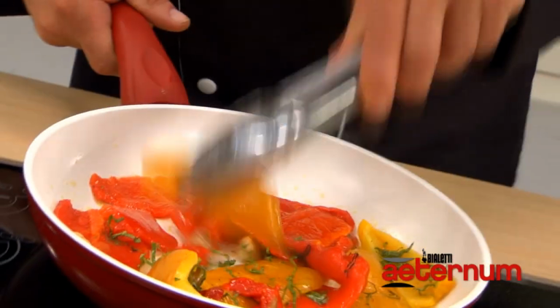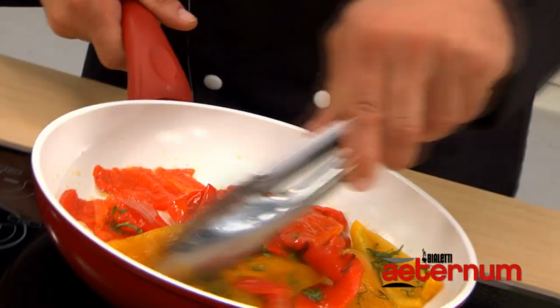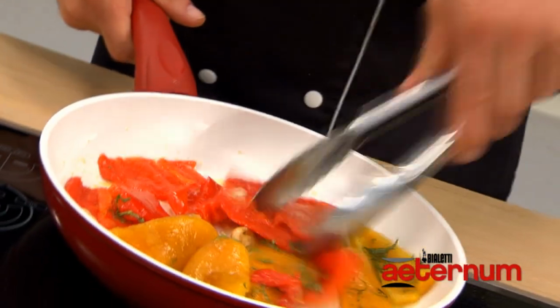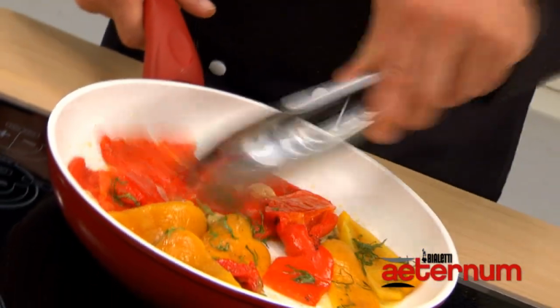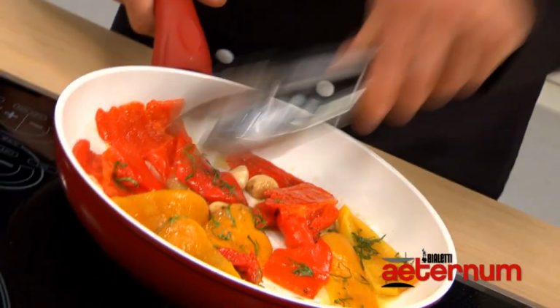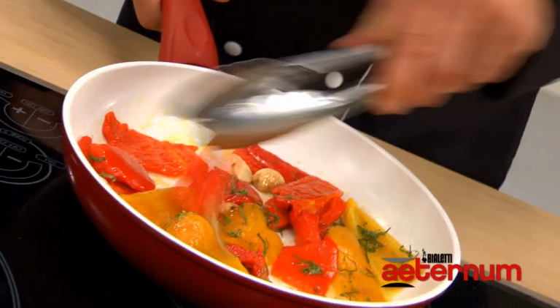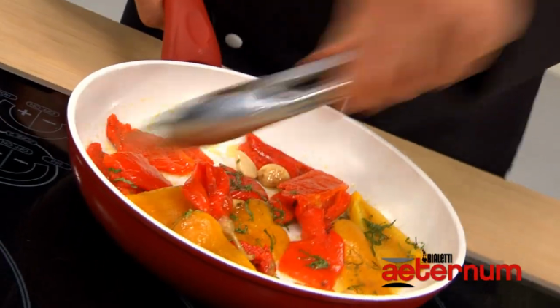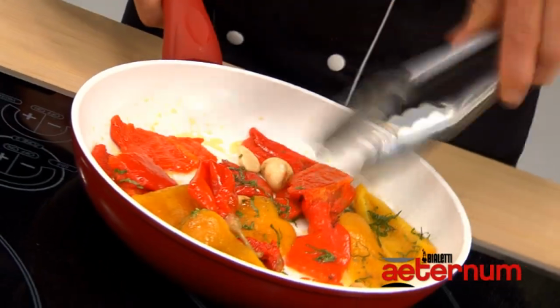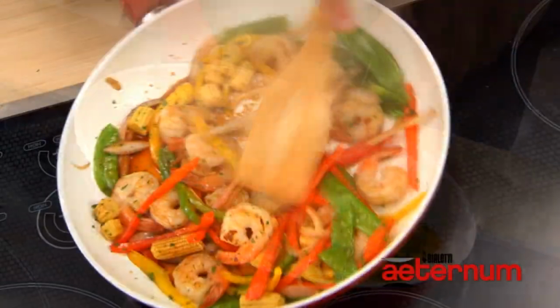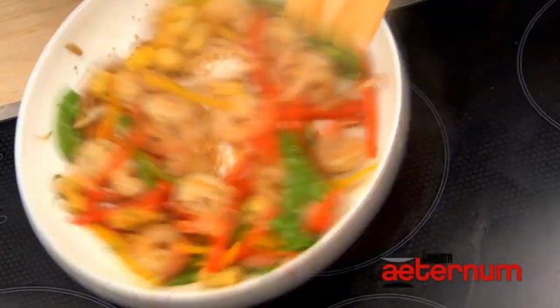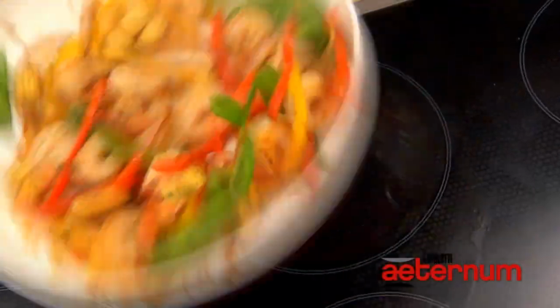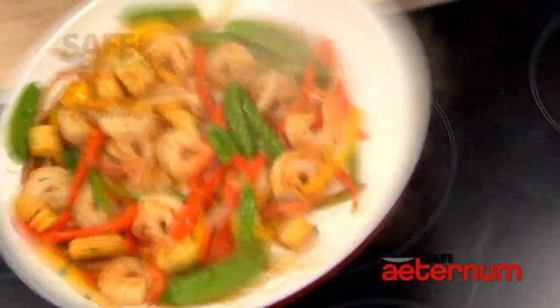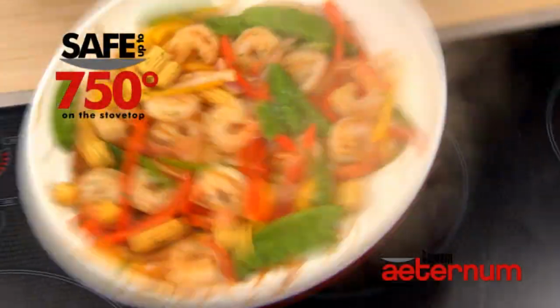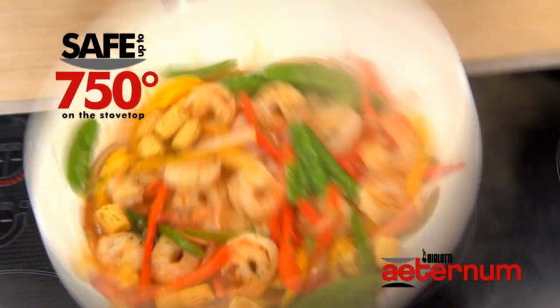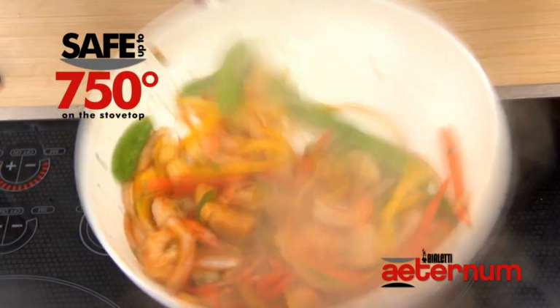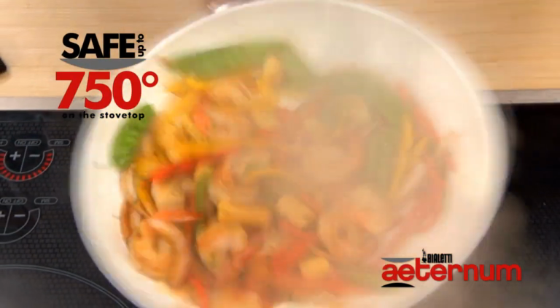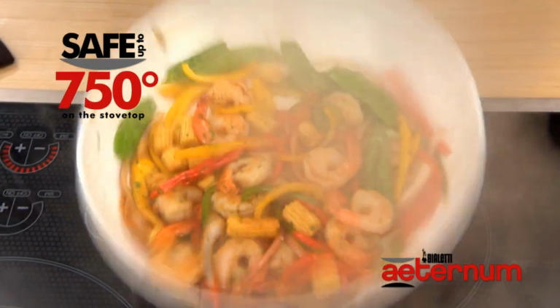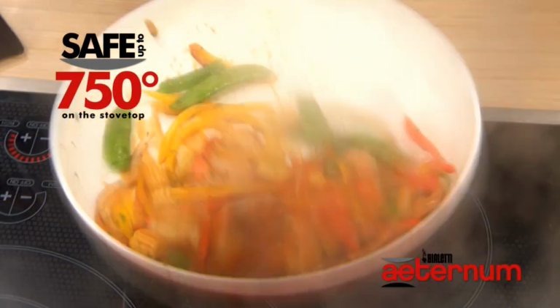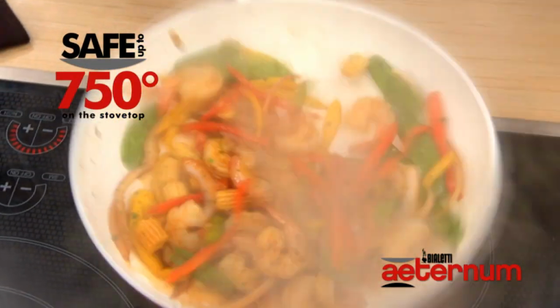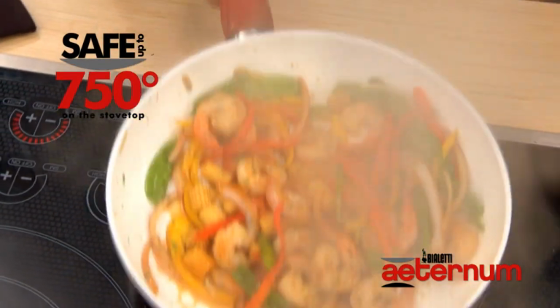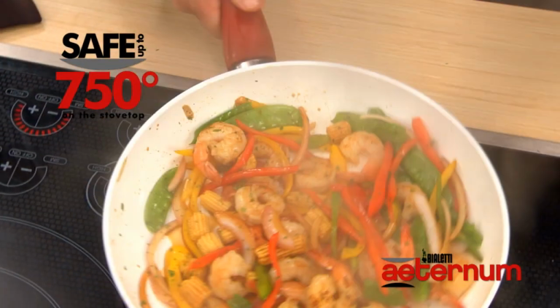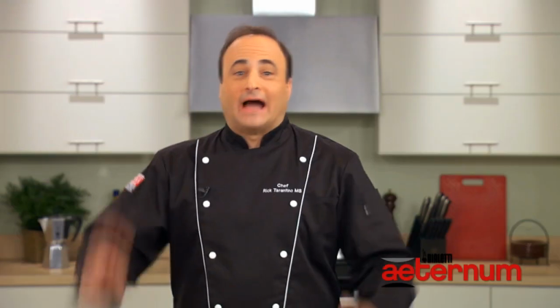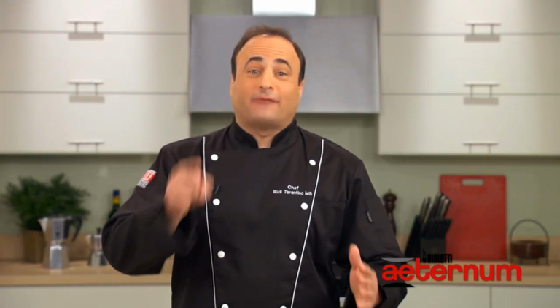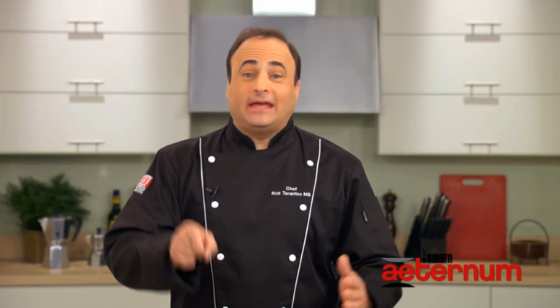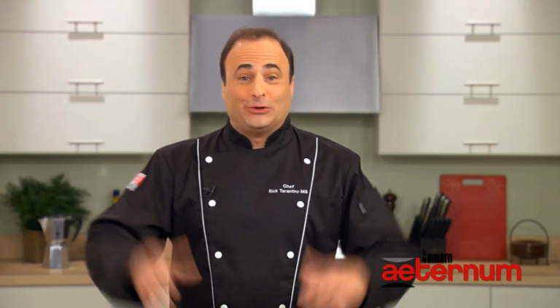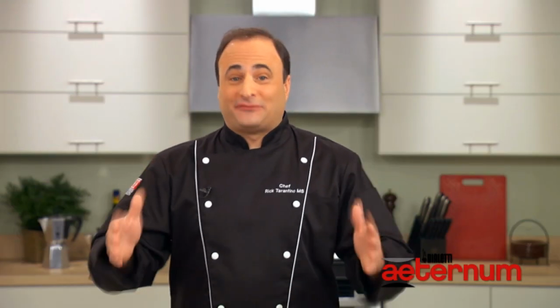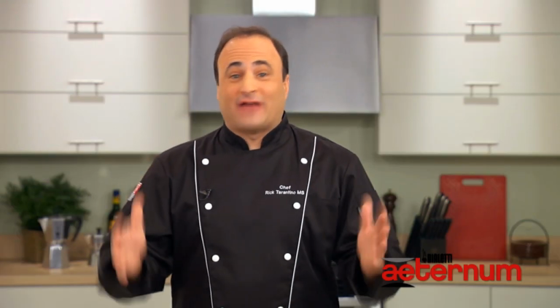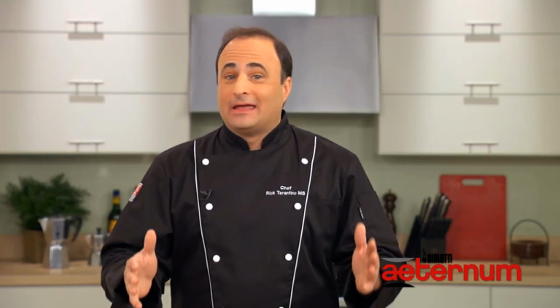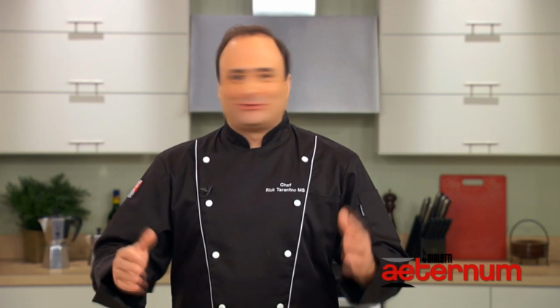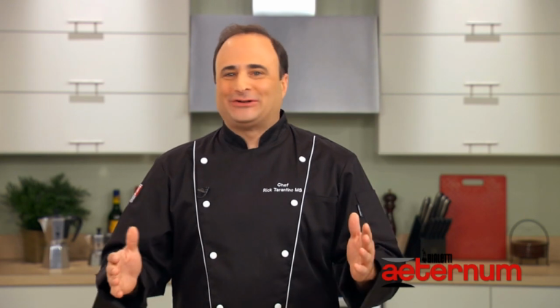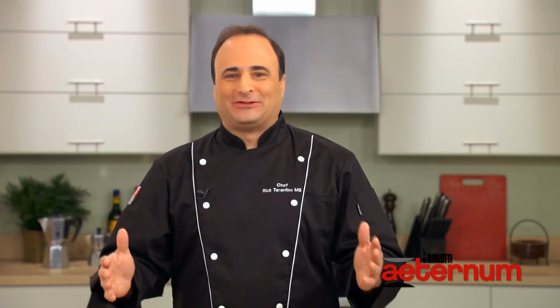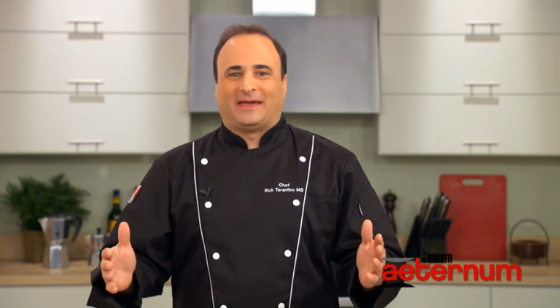It's scratch and stain resistant and safe up to 750 degrees on your stove top. I guarantee you can't find that in a traditional non-stick pan.